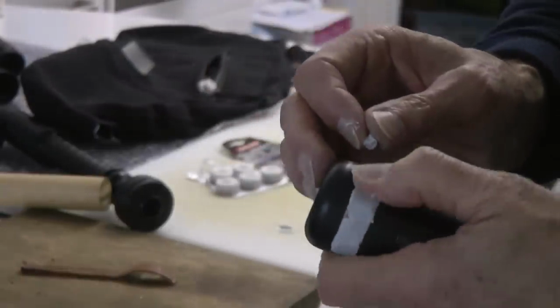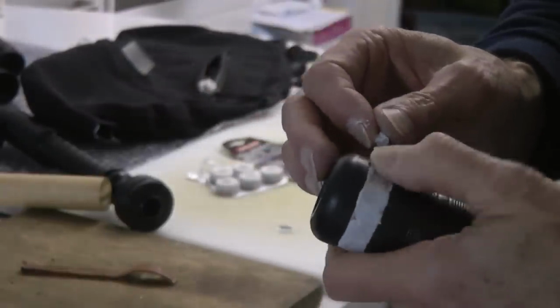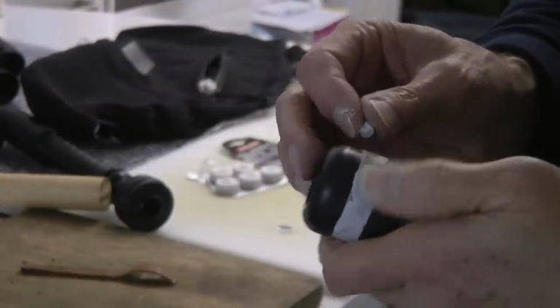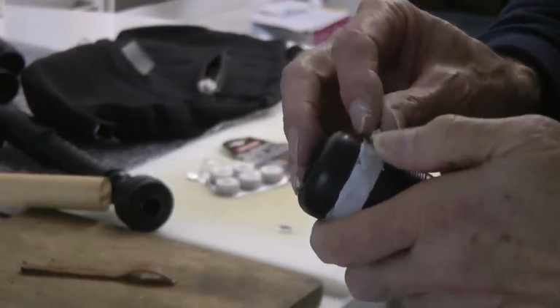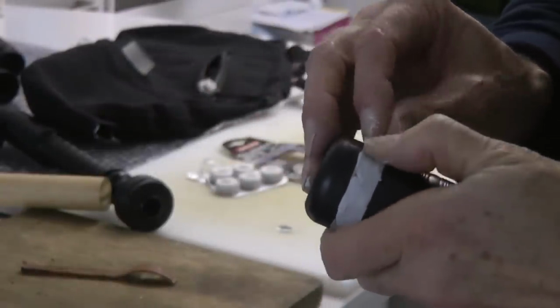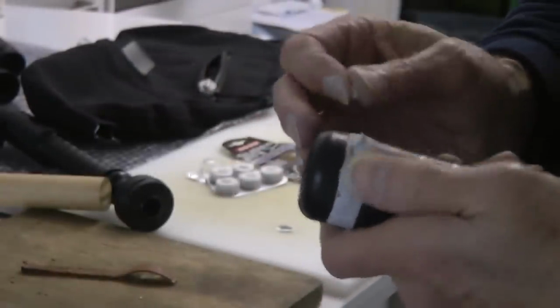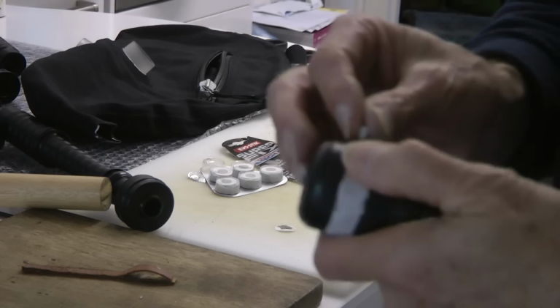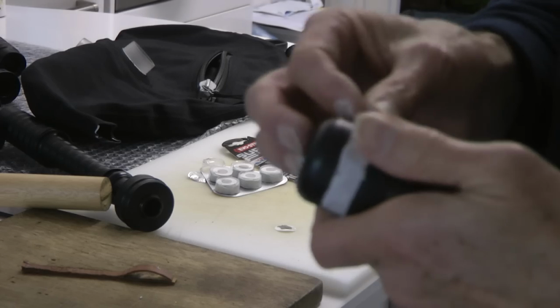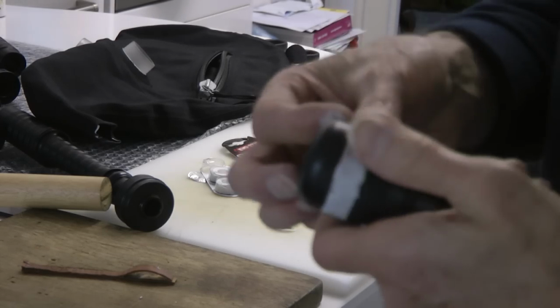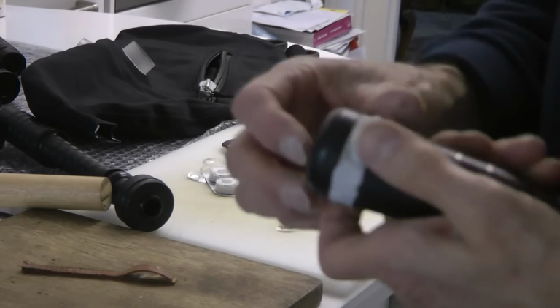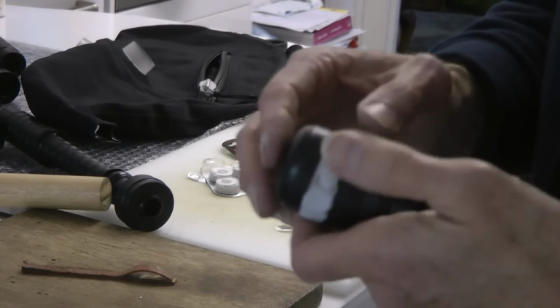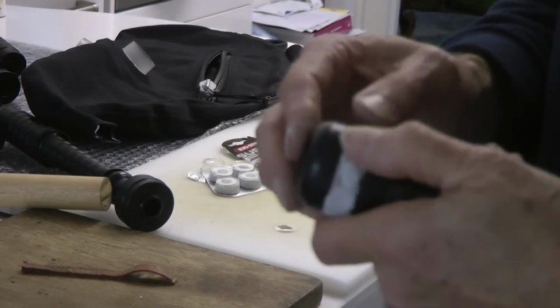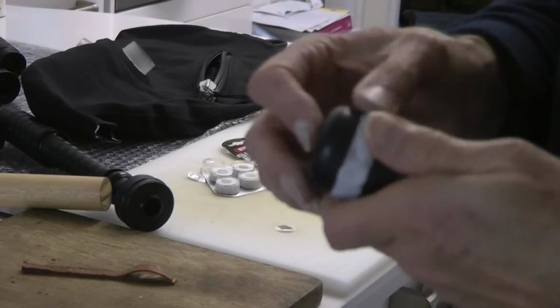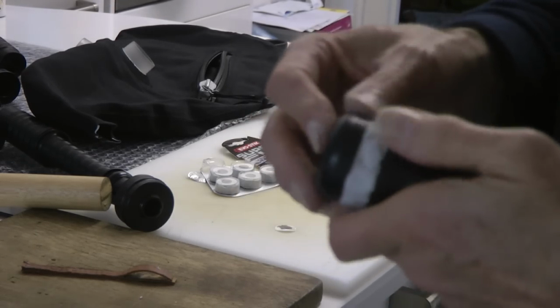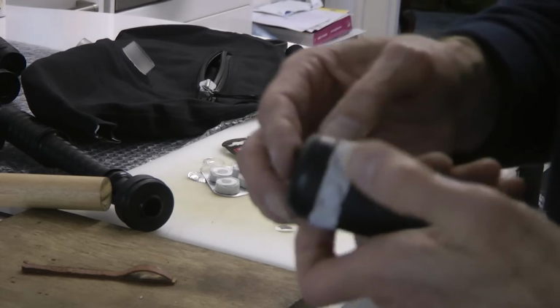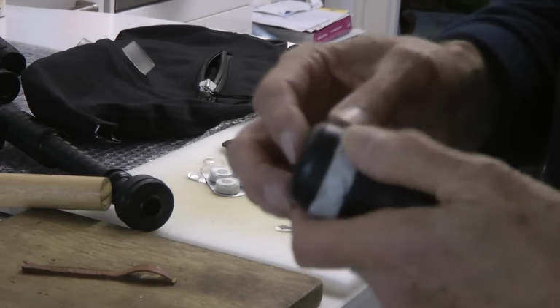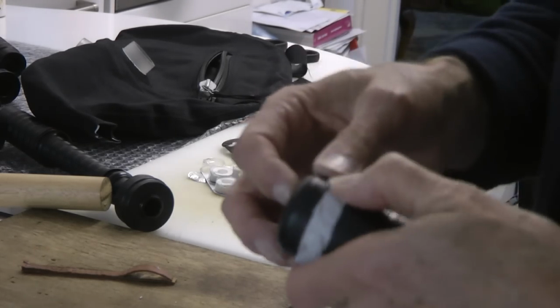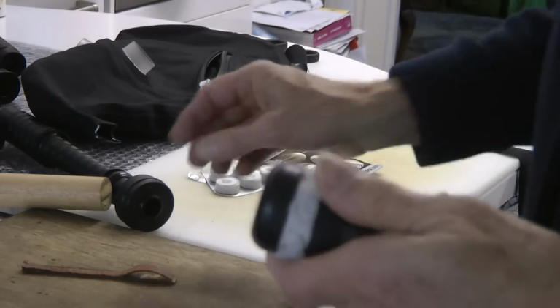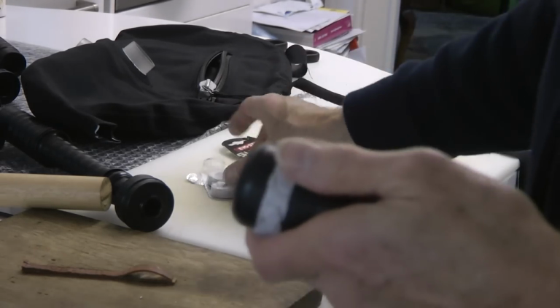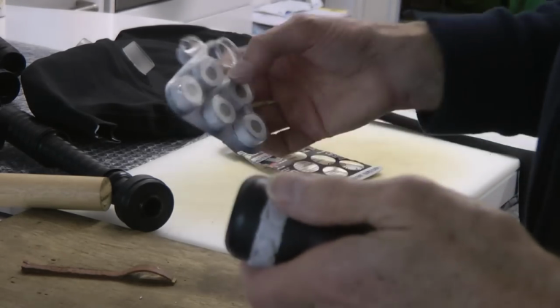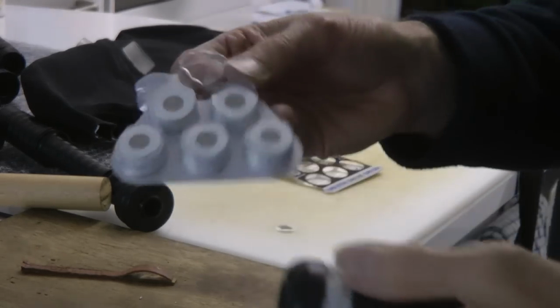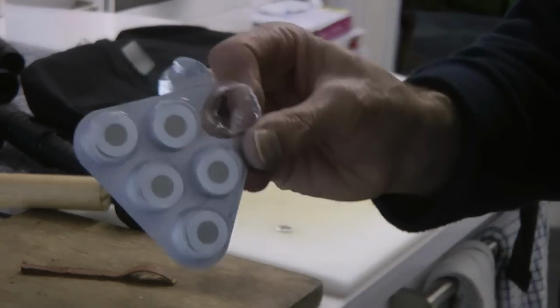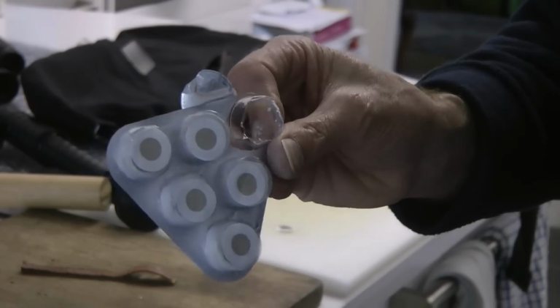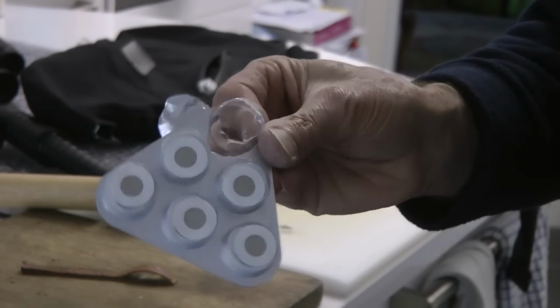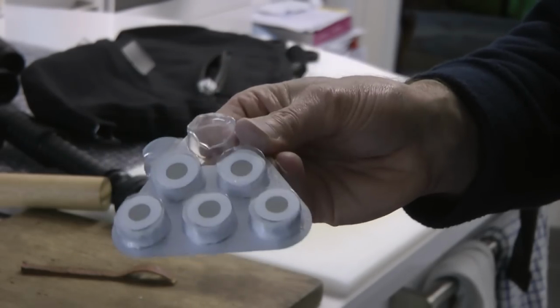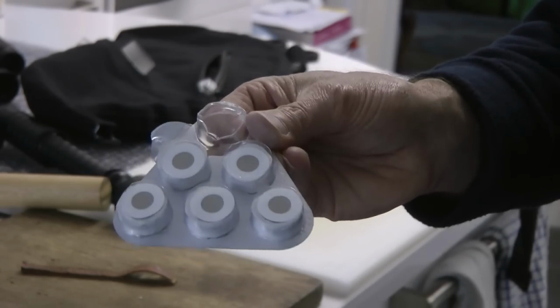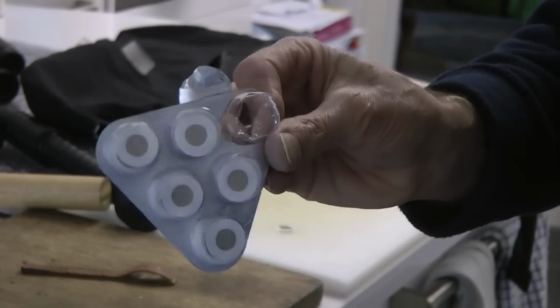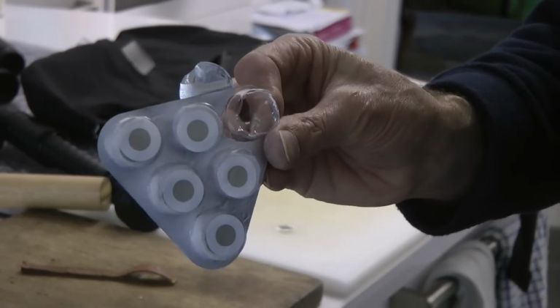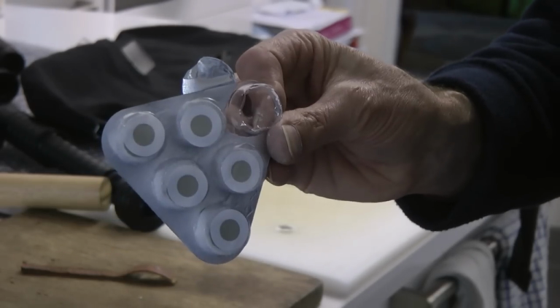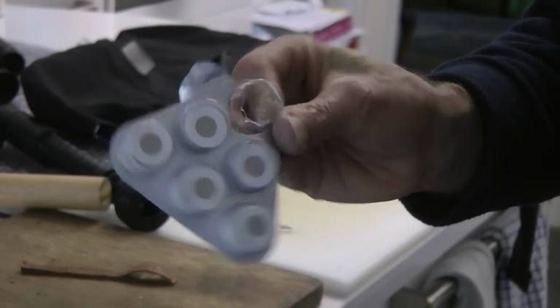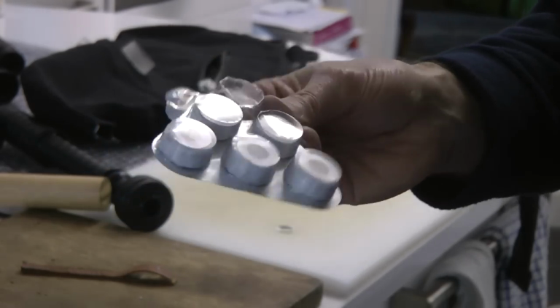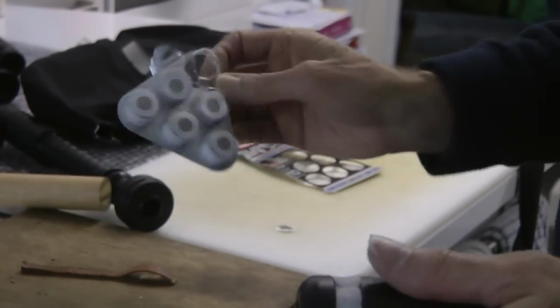I'm just using my thumb there. That's used one blob of the putty, because it comes in little capsules — and I've used one out of the six.